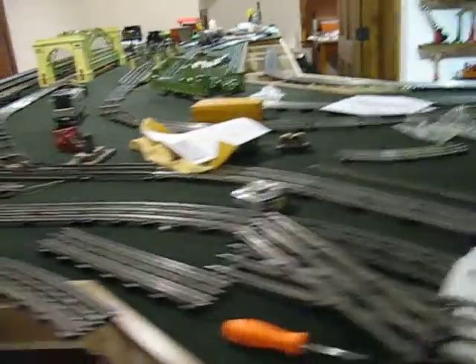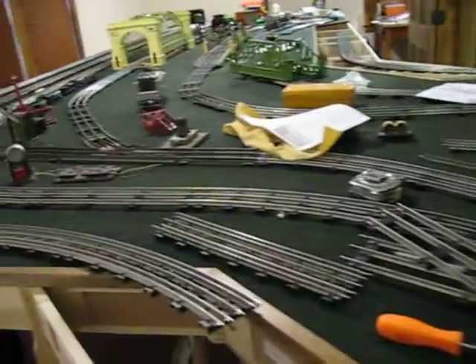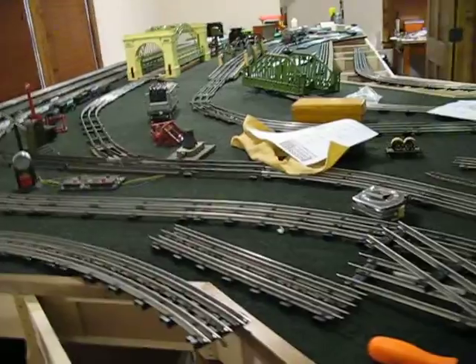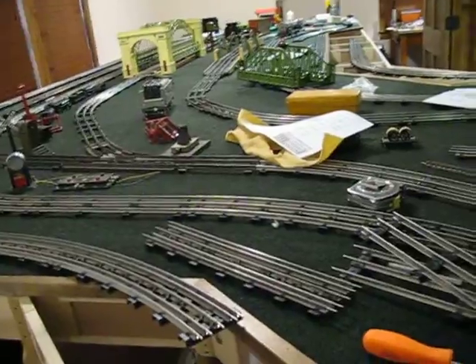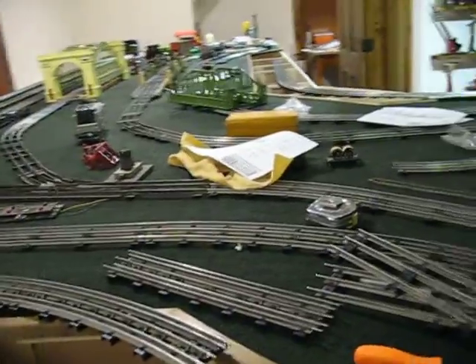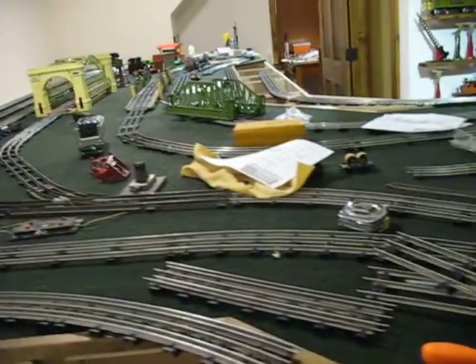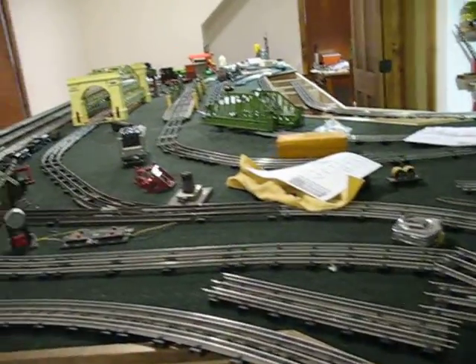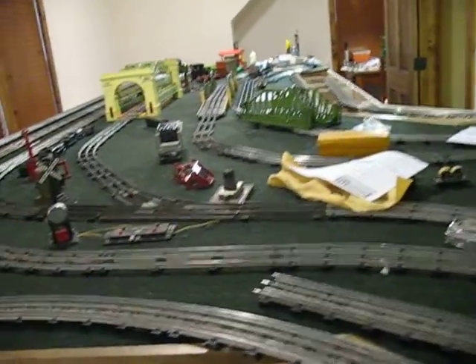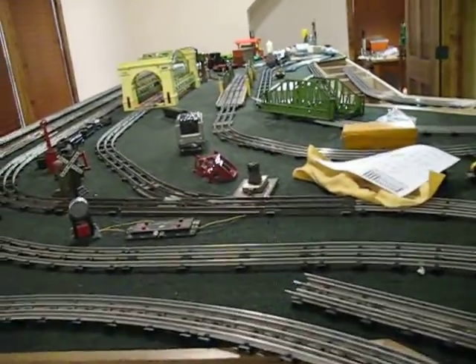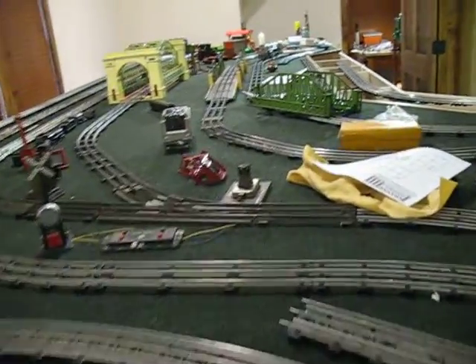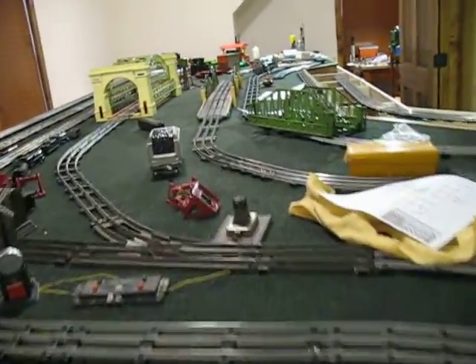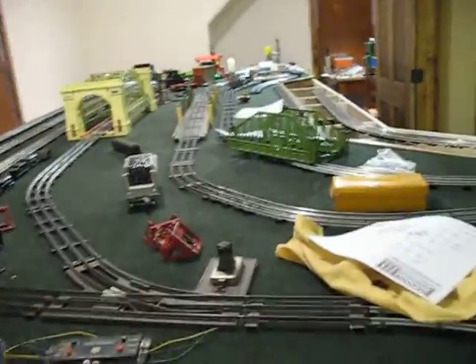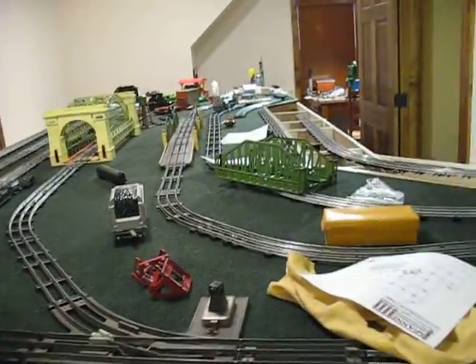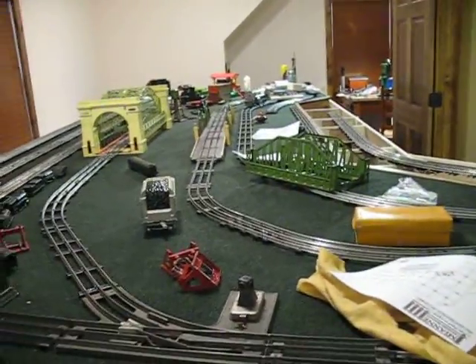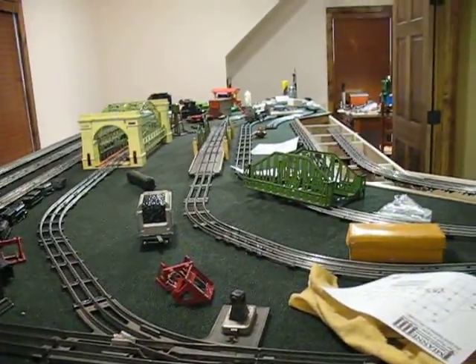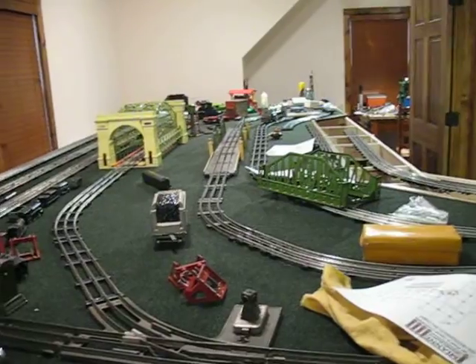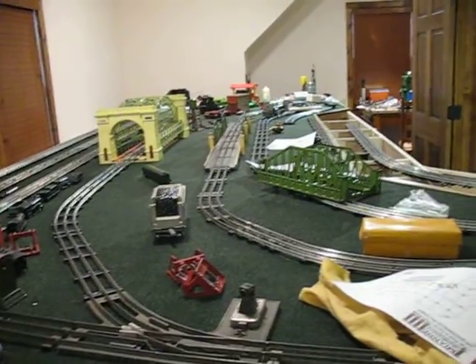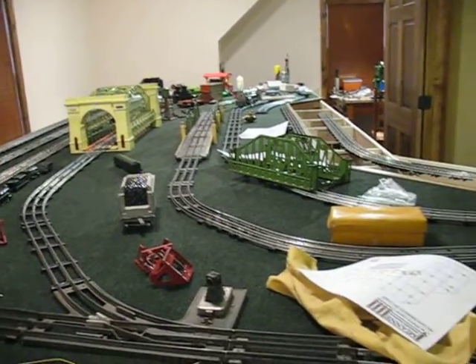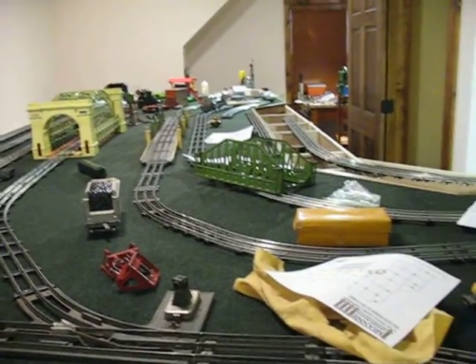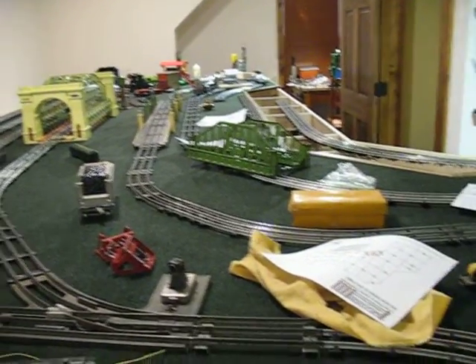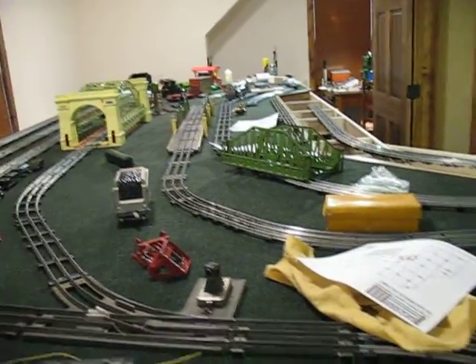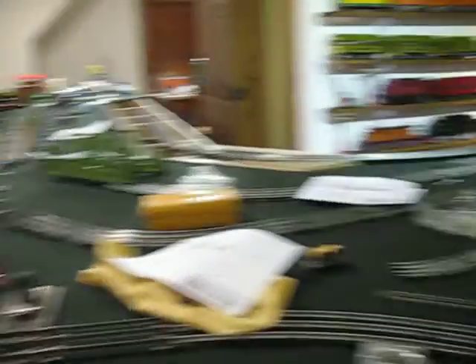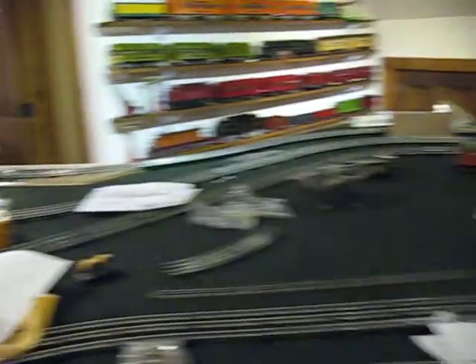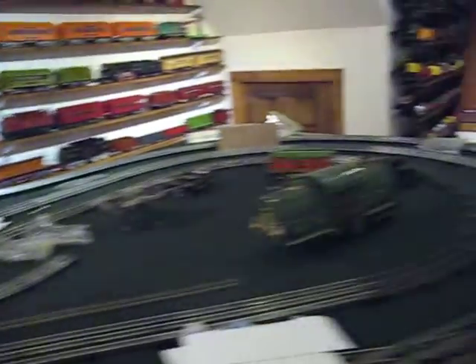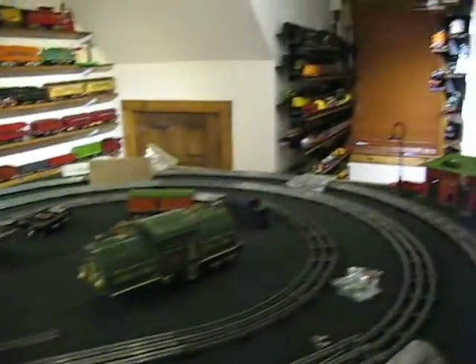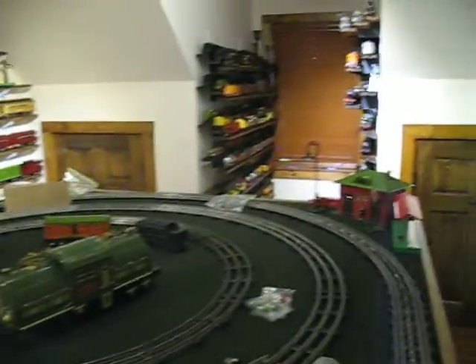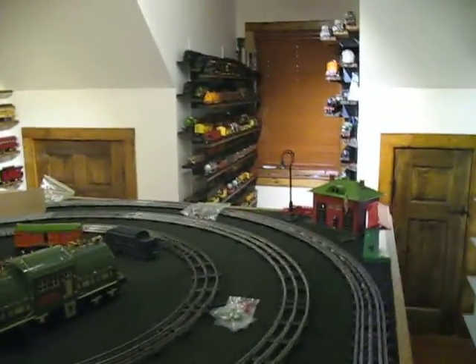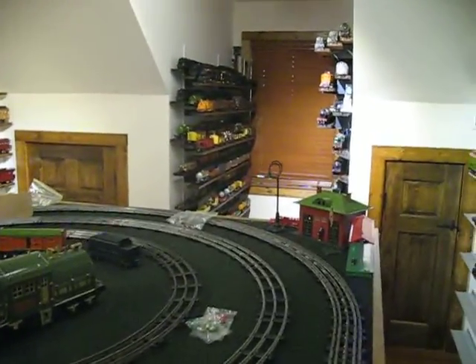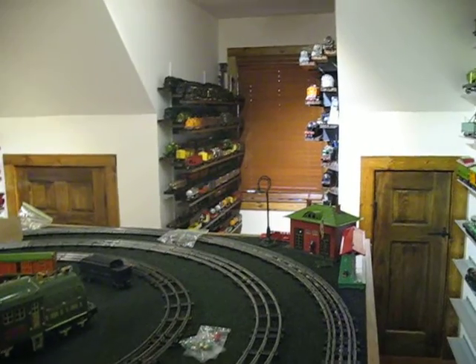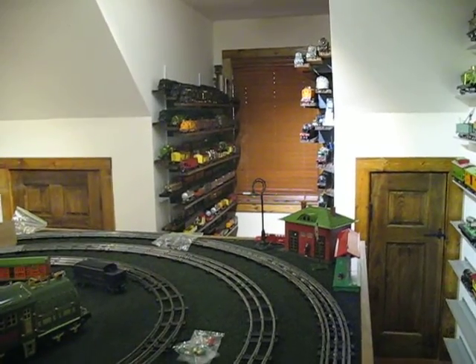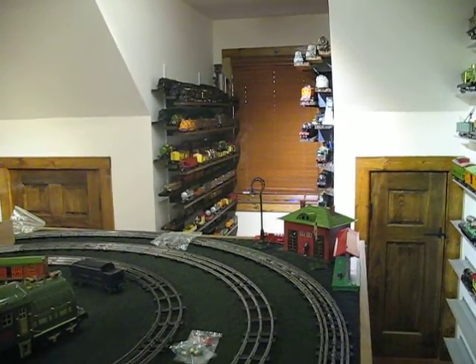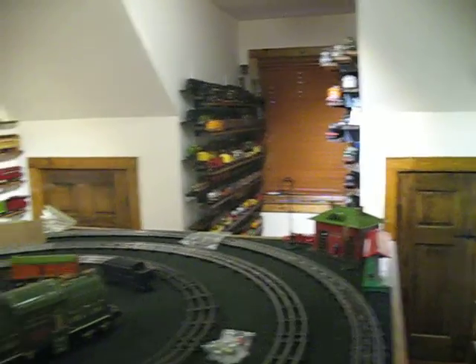I'll have more room out there in the center to try some switches, maybe some buildings. I'm also thinking about trying to put in an elevated section, but I haven't yet decided. I've moved all my stuff to the back and changed my shelving around.